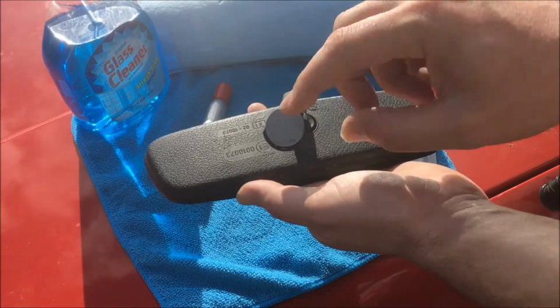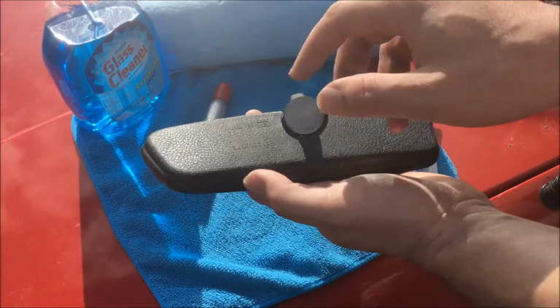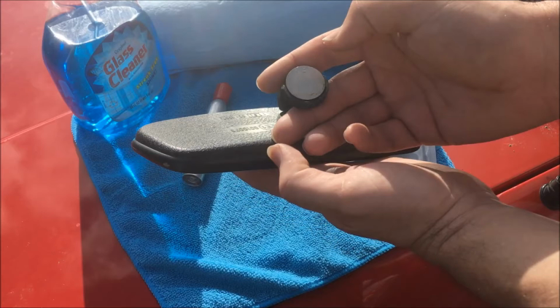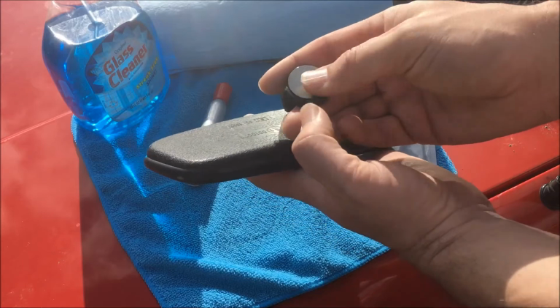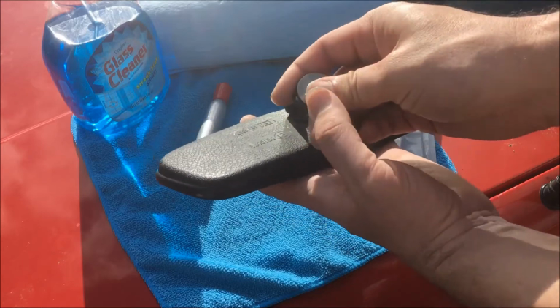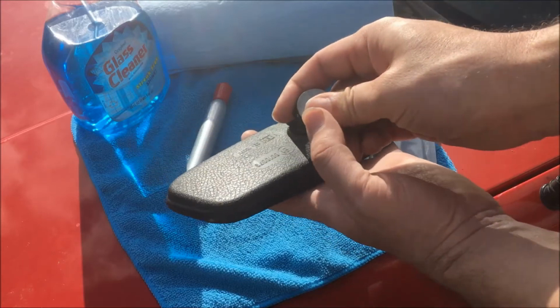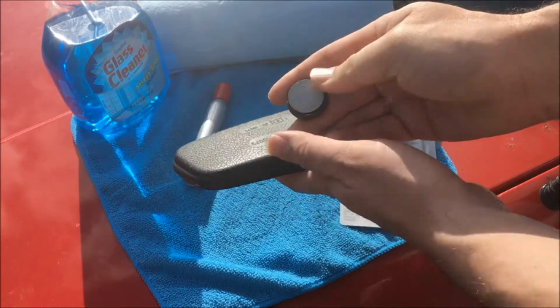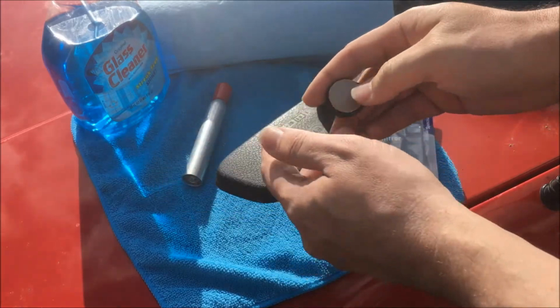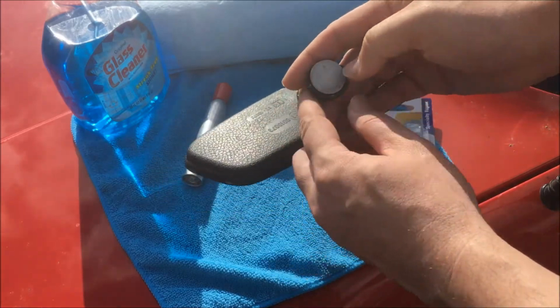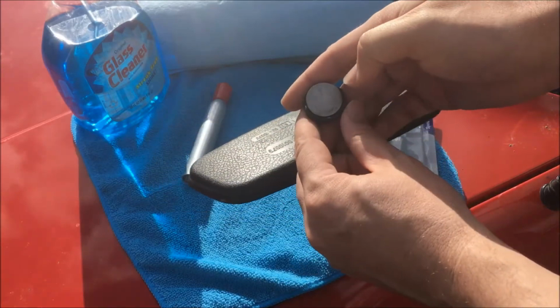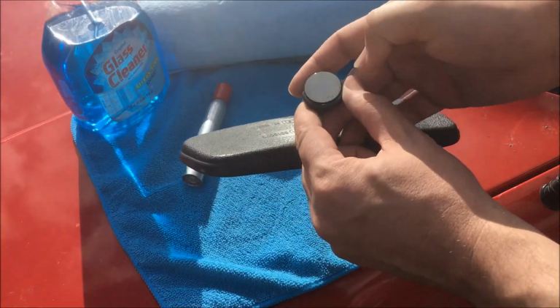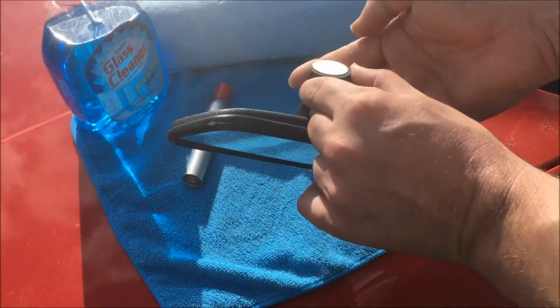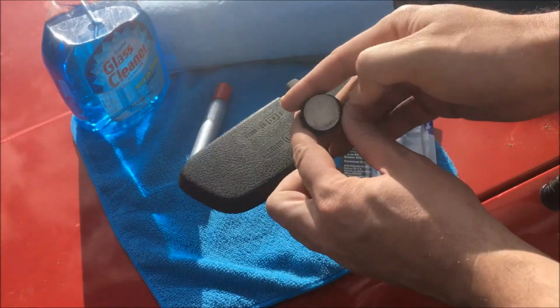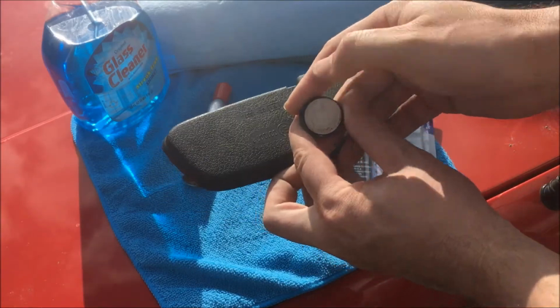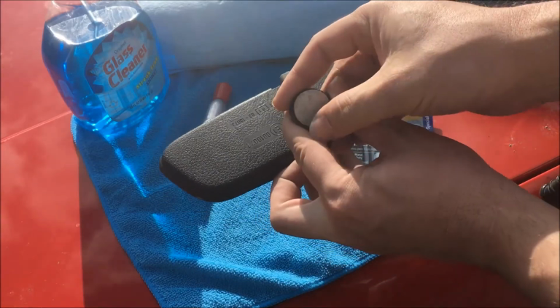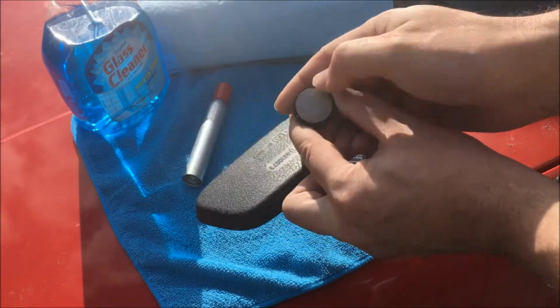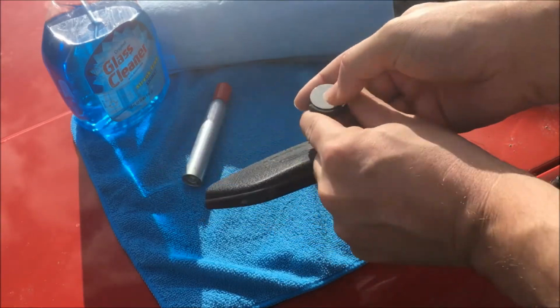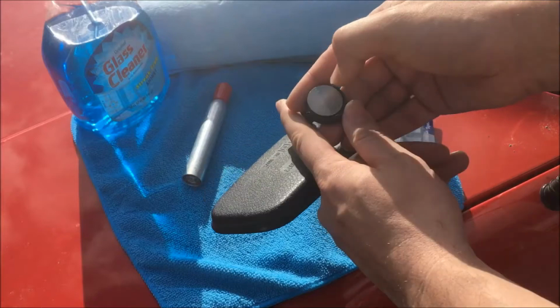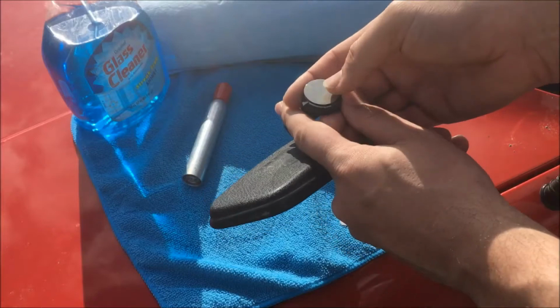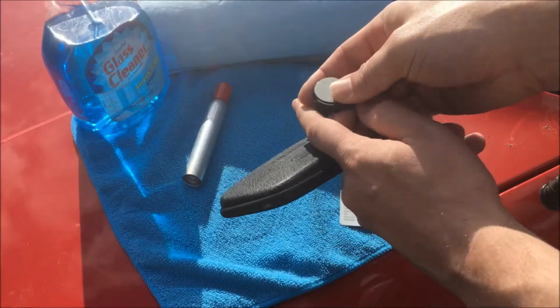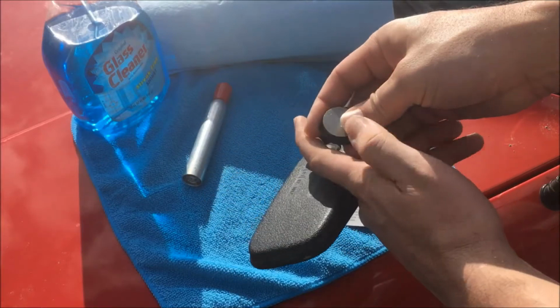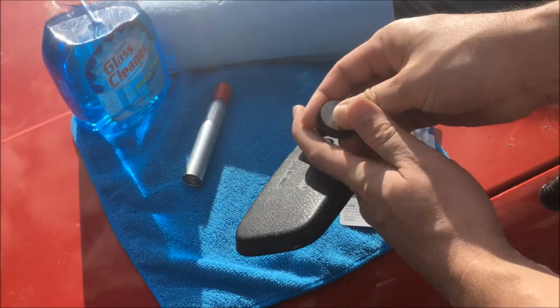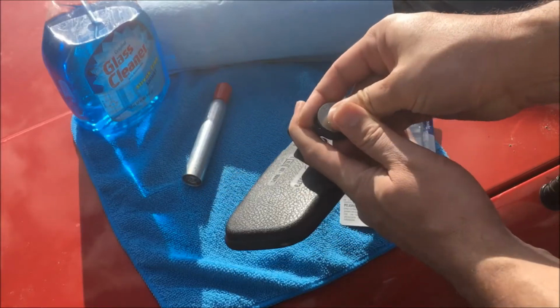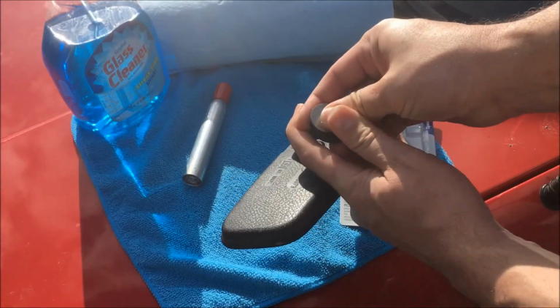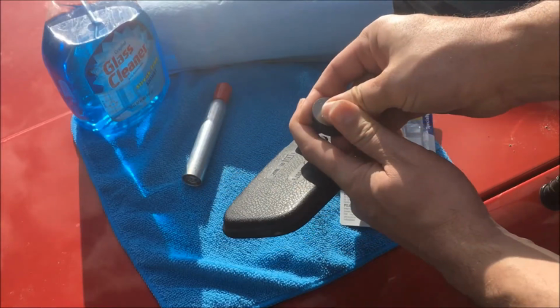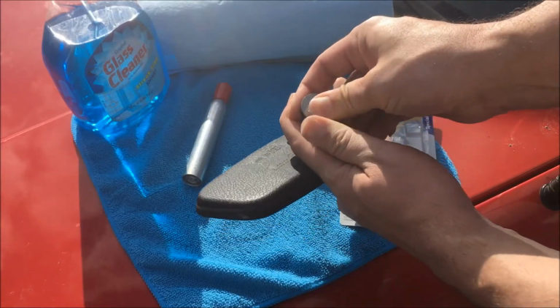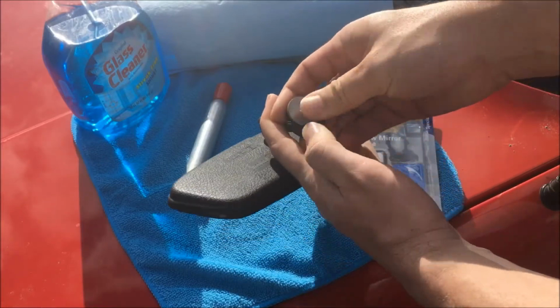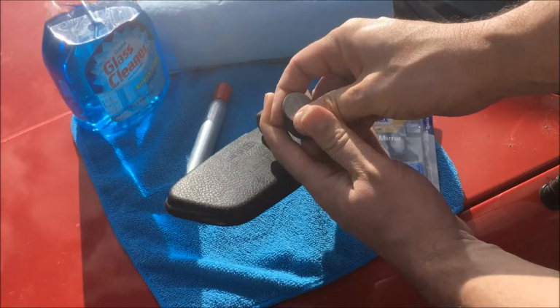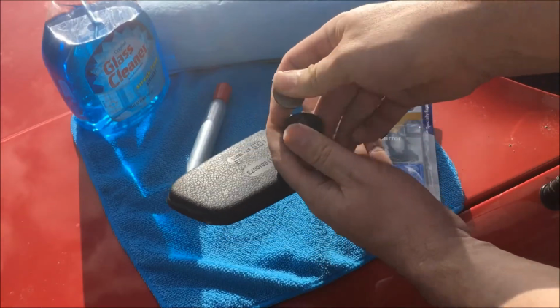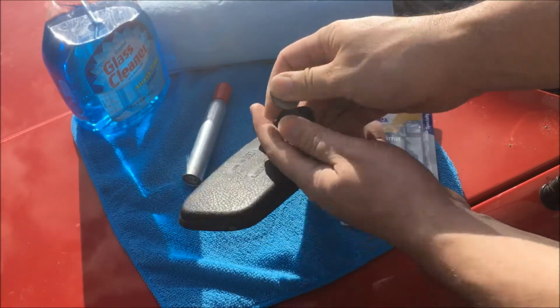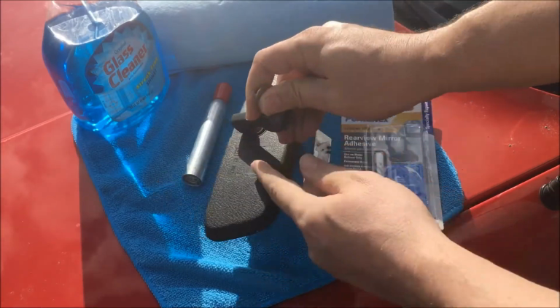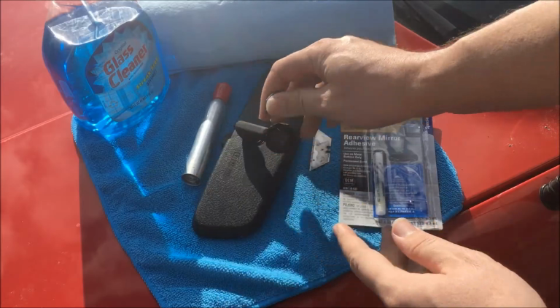Now to install it you'll need to remove the button from the mirror. On our cars it just slides on, so you'll take your thumb and slide it off like that.